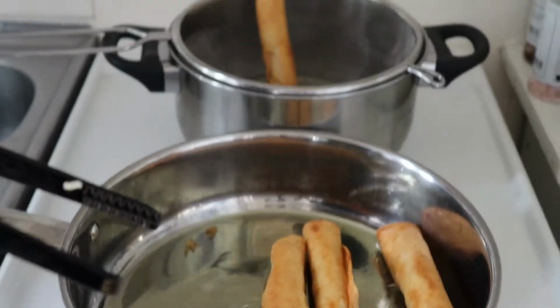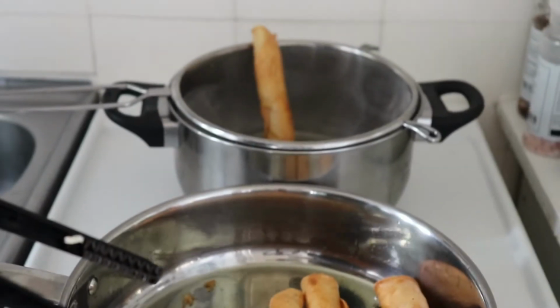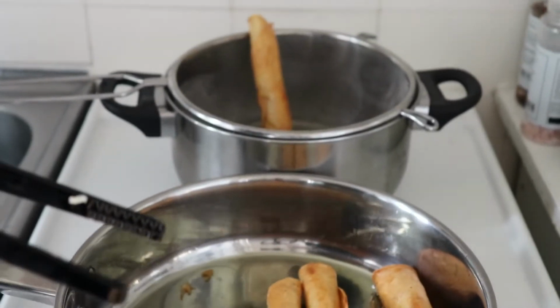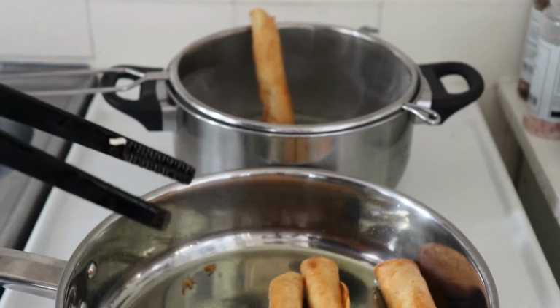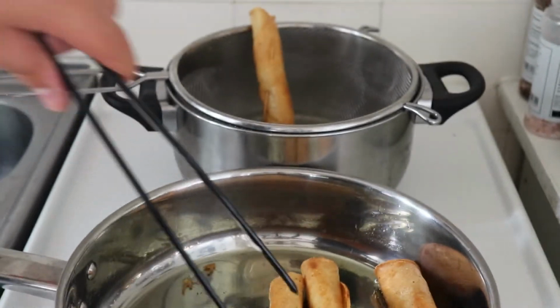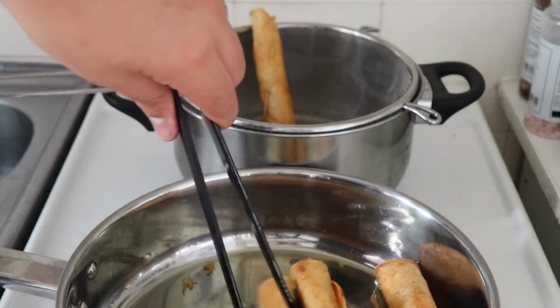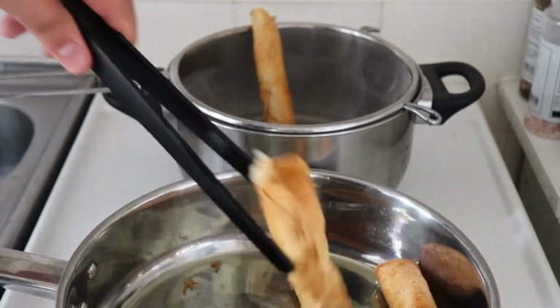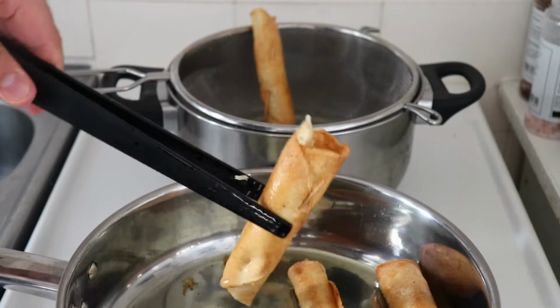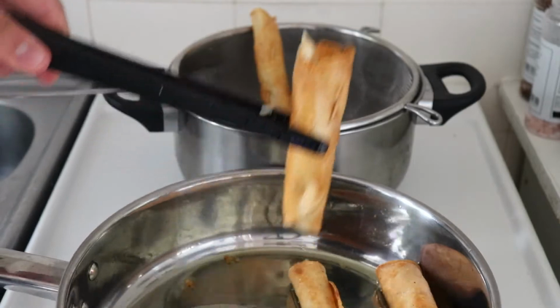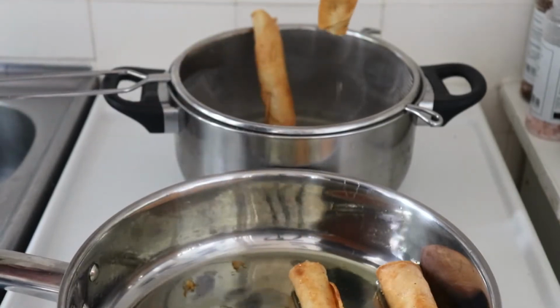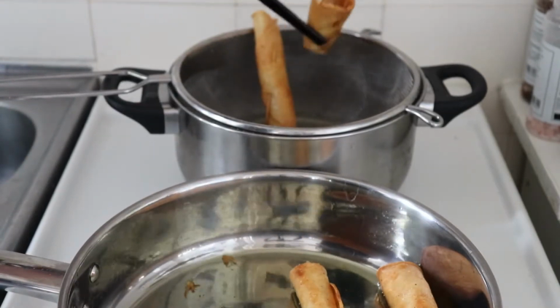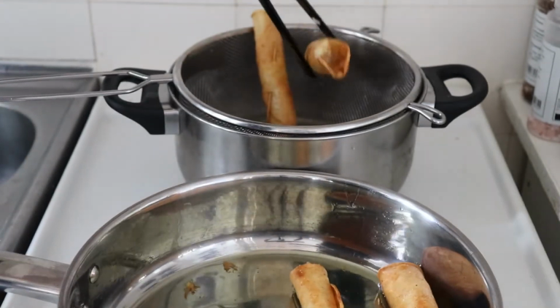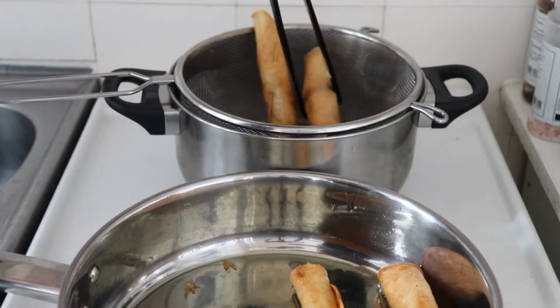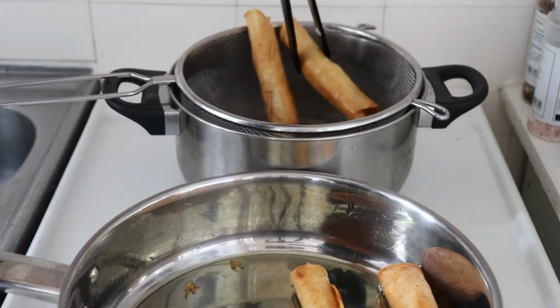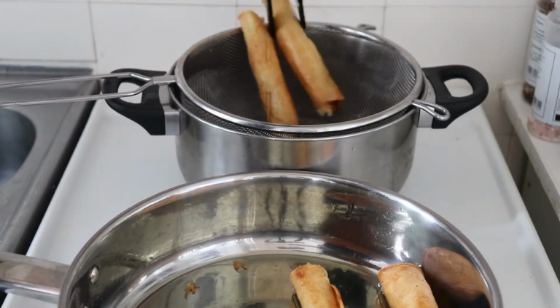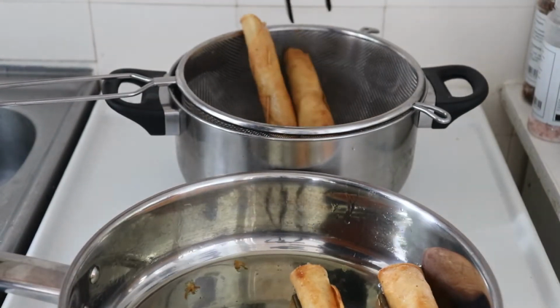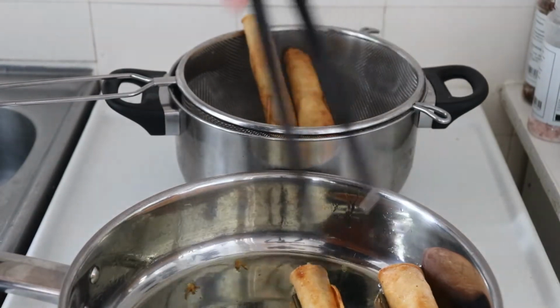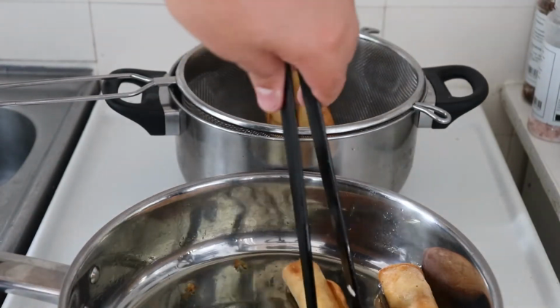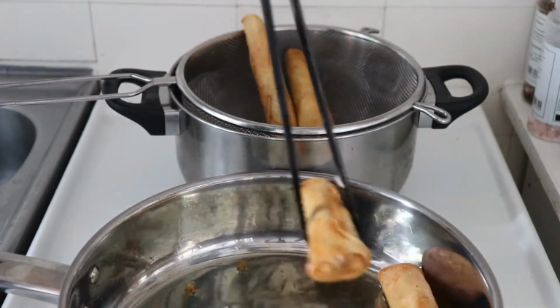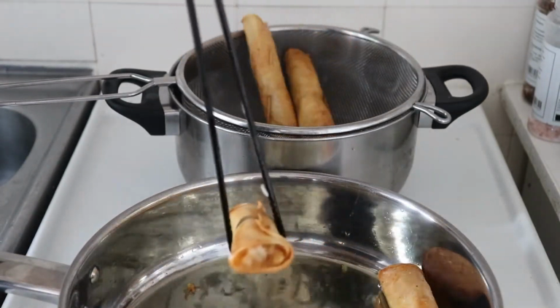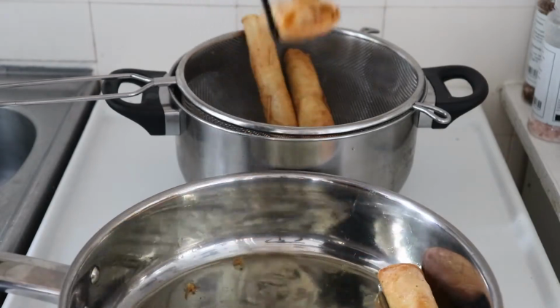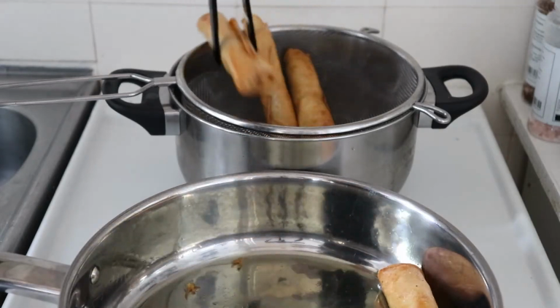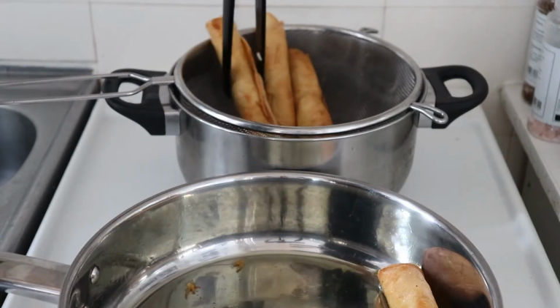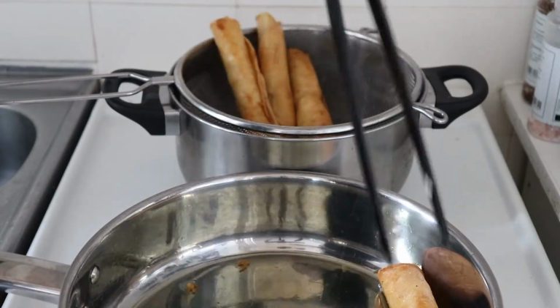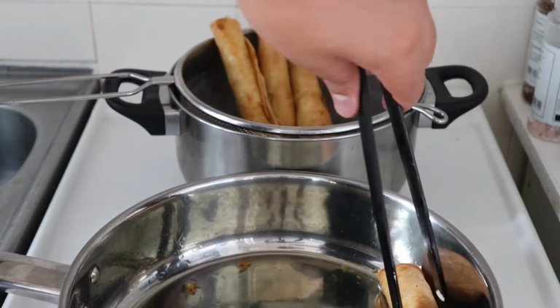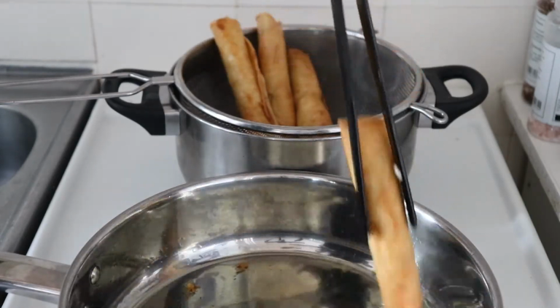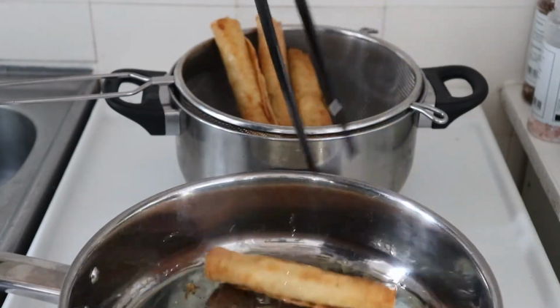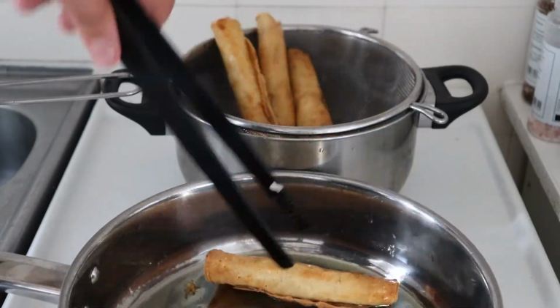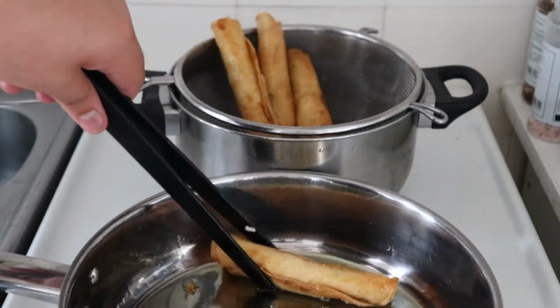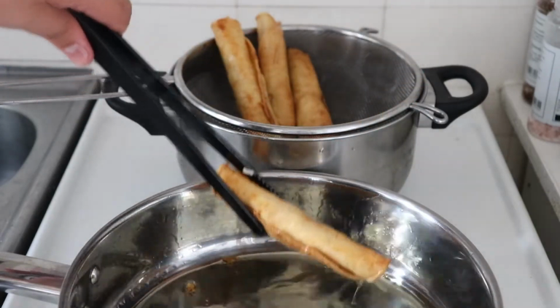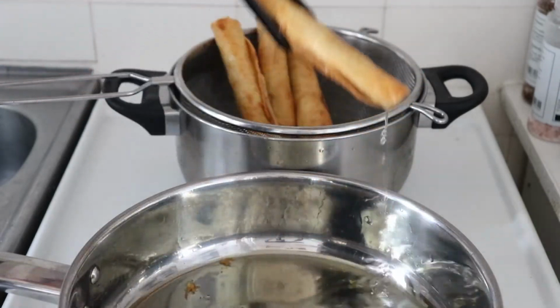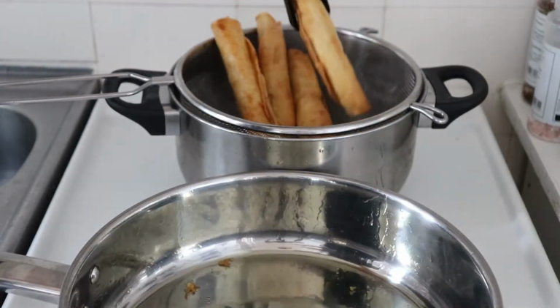We're taking our tacos out. Some people like to put them on paper towels to absorb the oil, but I think it's way easier to just grab a strainer and put them in there — all the excess oil will just drip off.